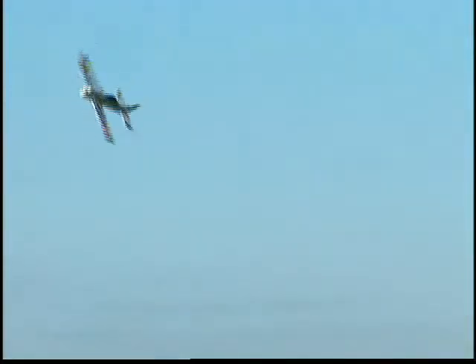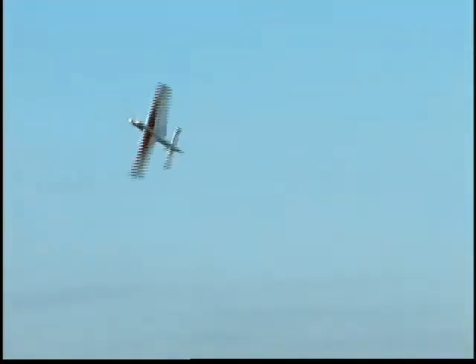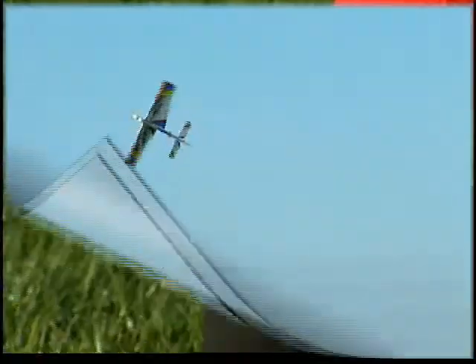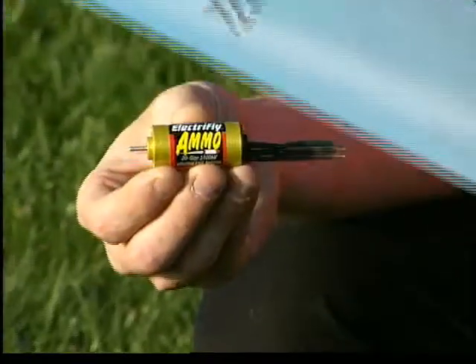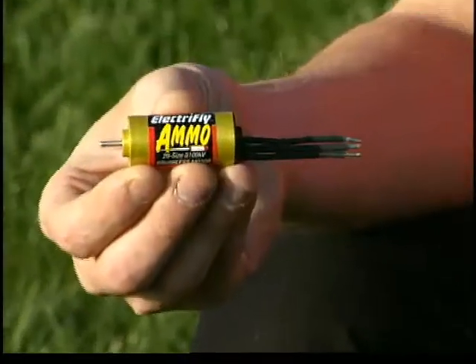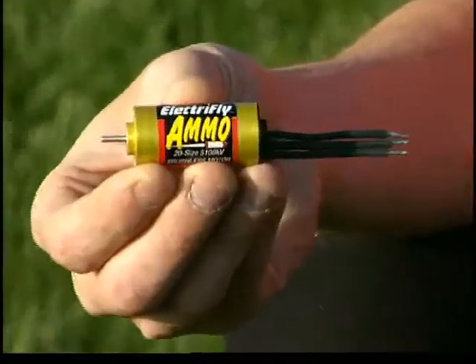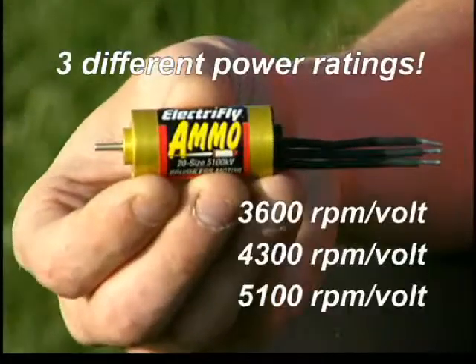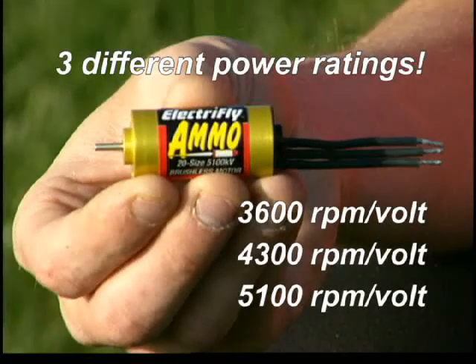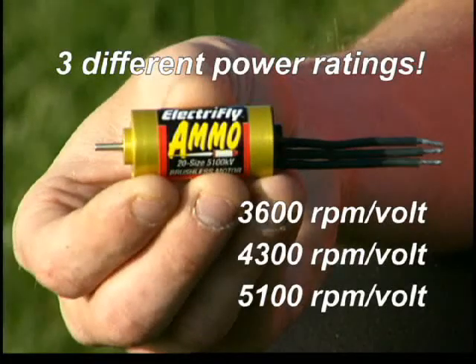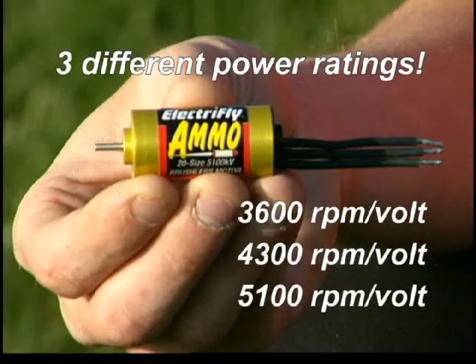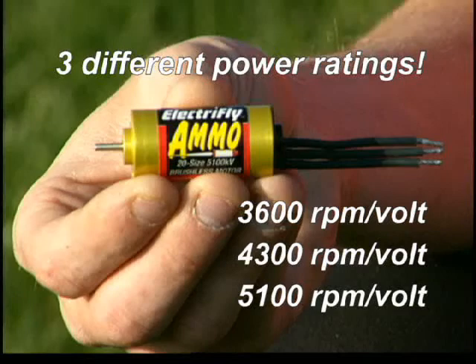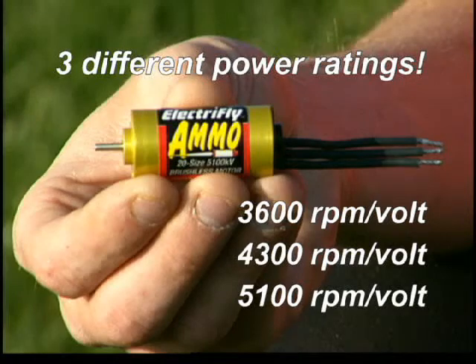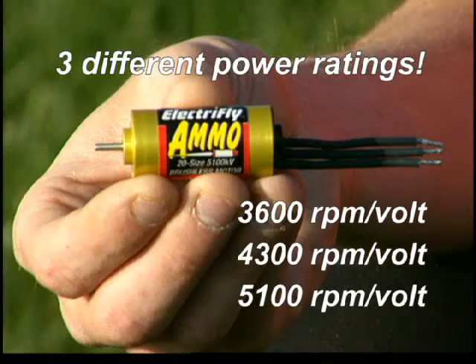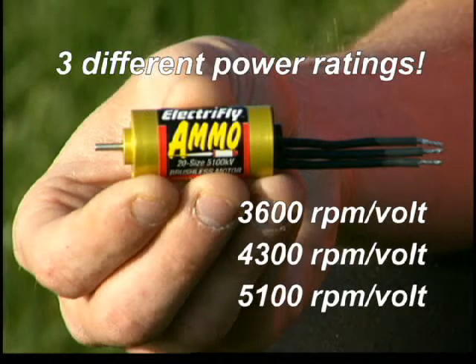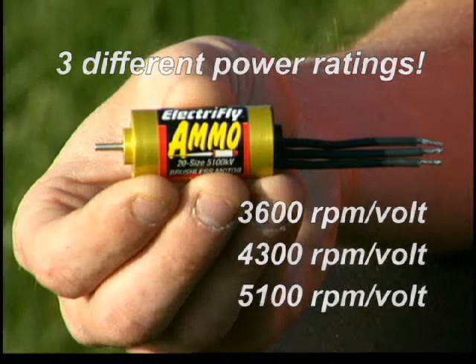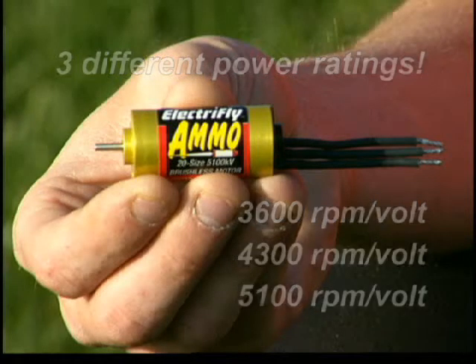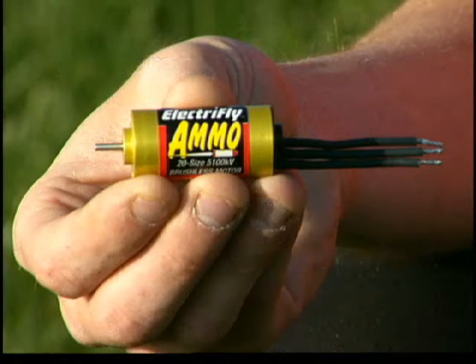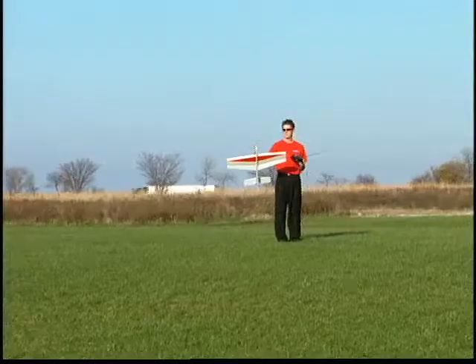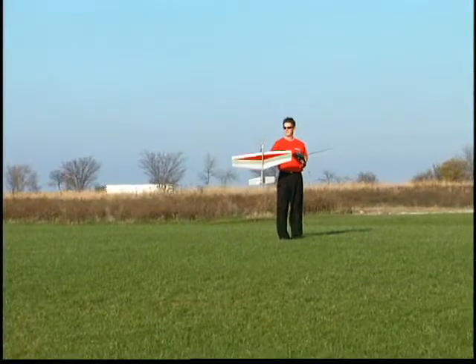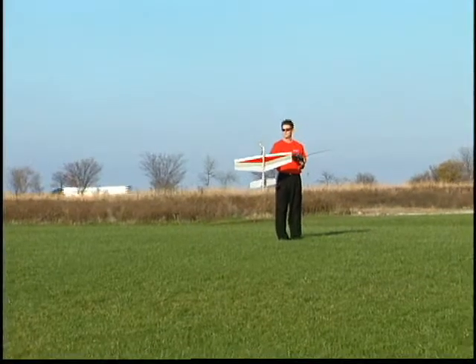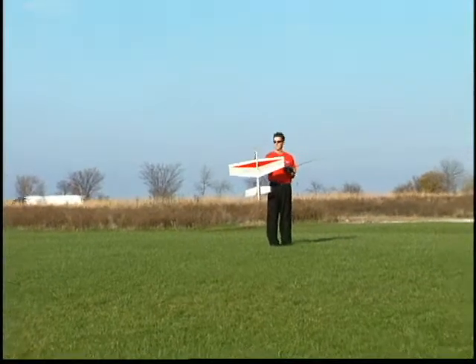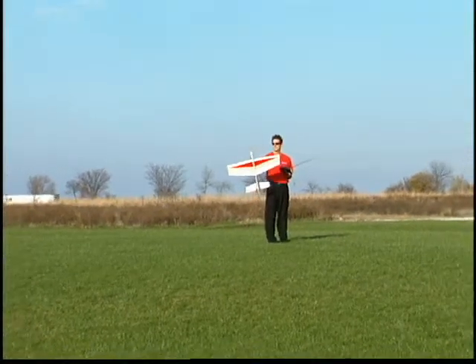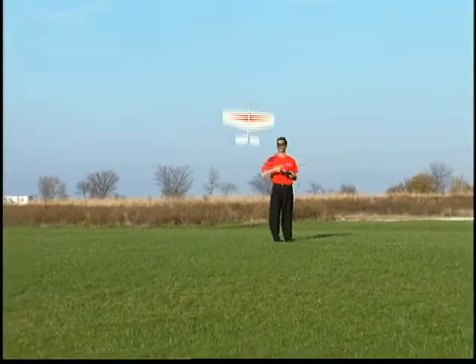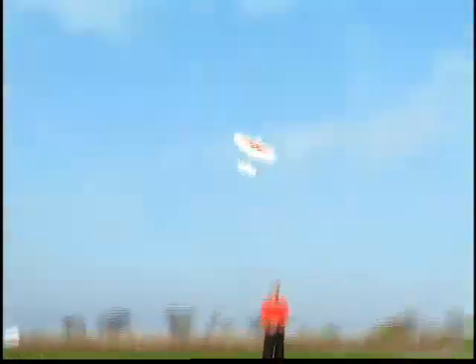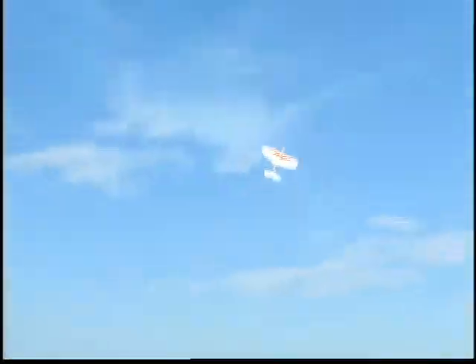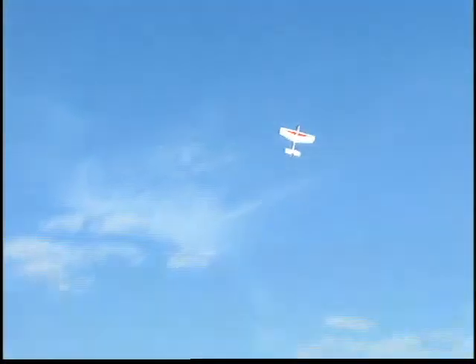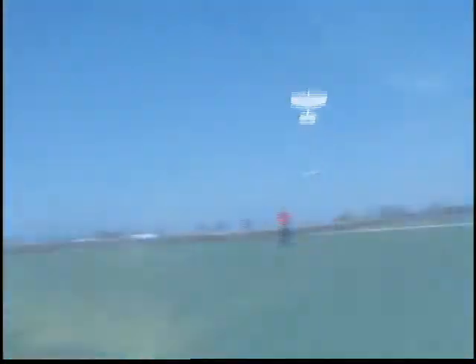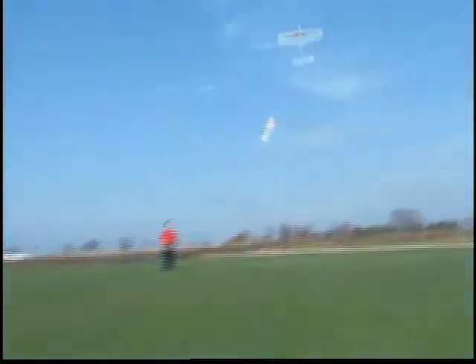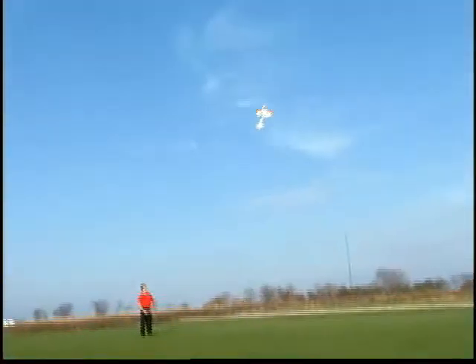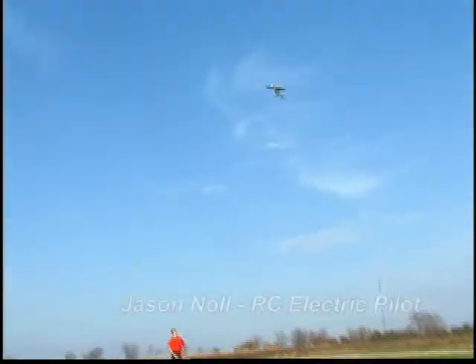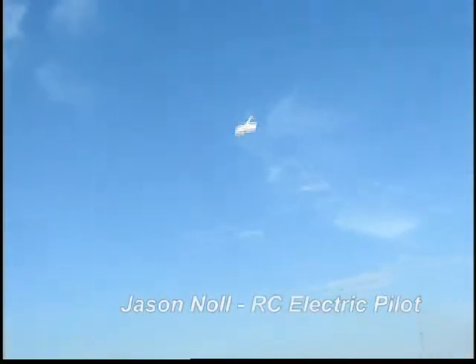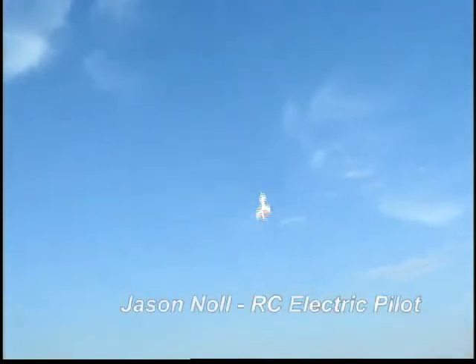These 20-size powerhouses are available in three different power ratings. But don't take our word for it — listen to what accomplished RC pilot Jason Knoll has to say about Ammo brushless motors.